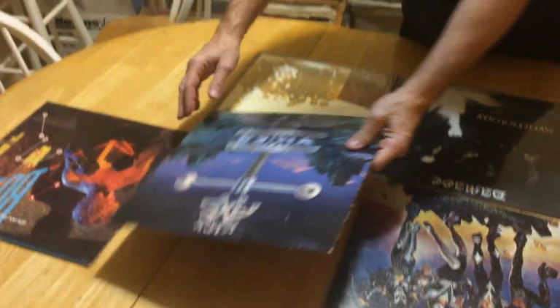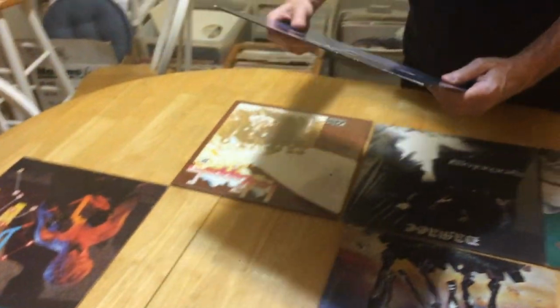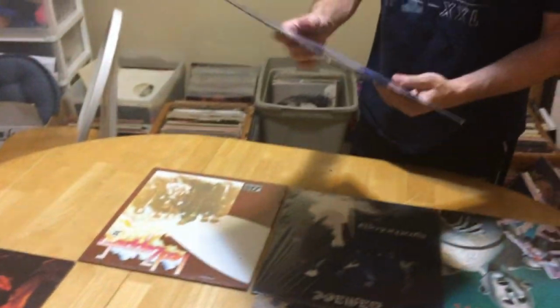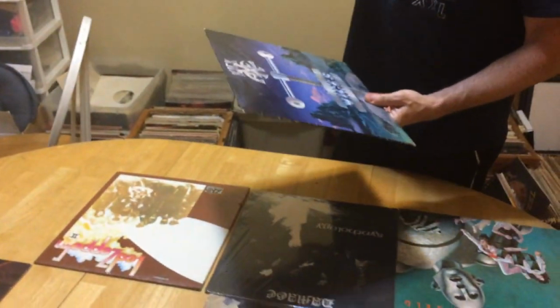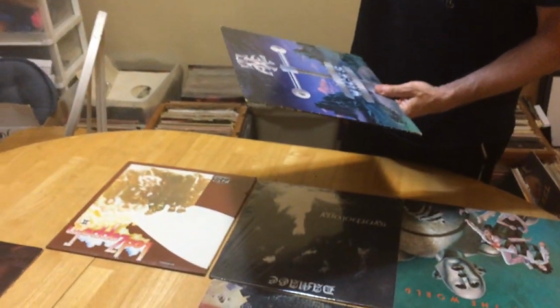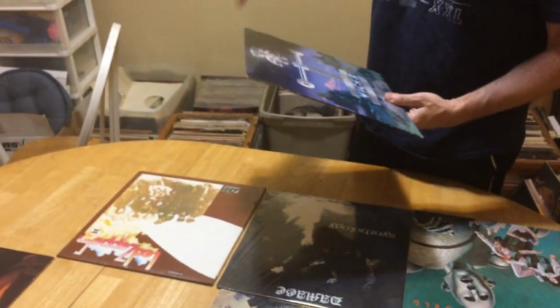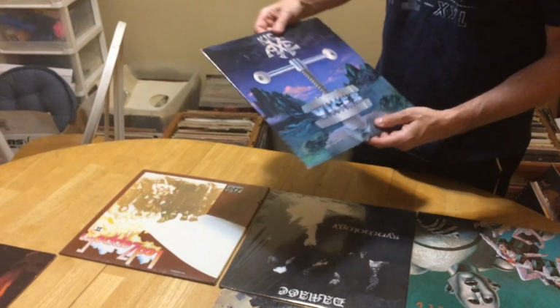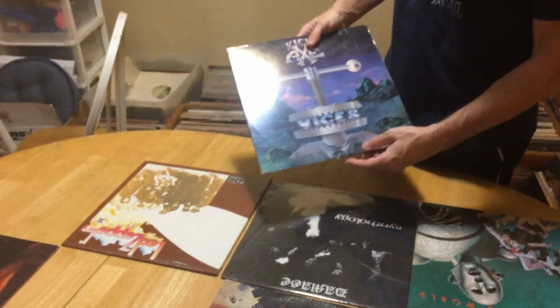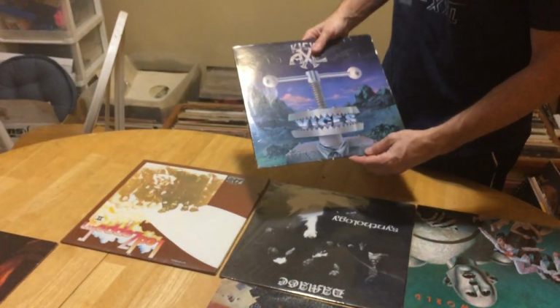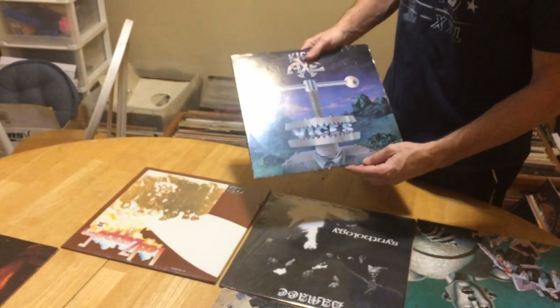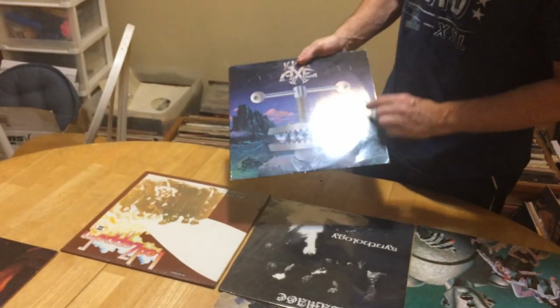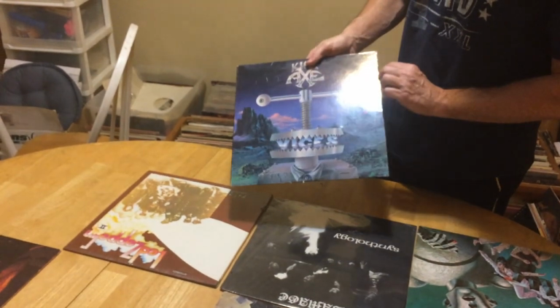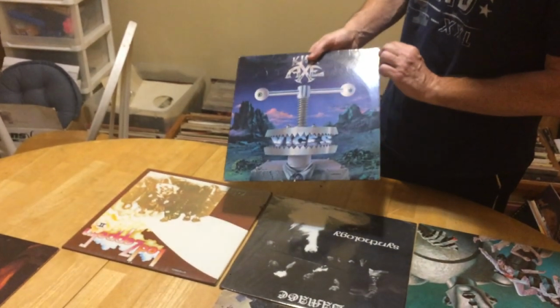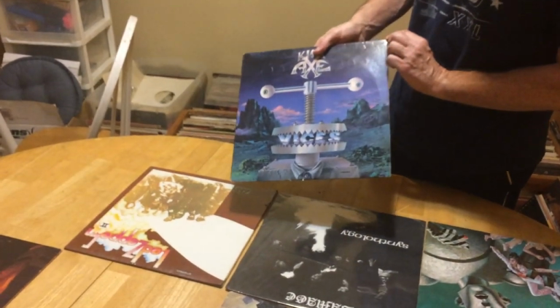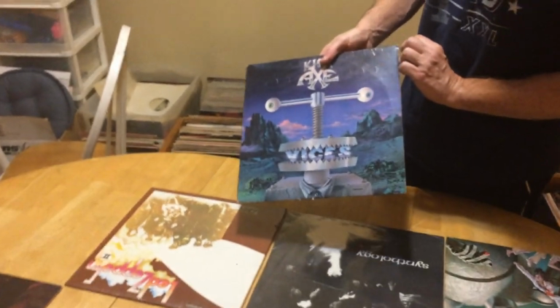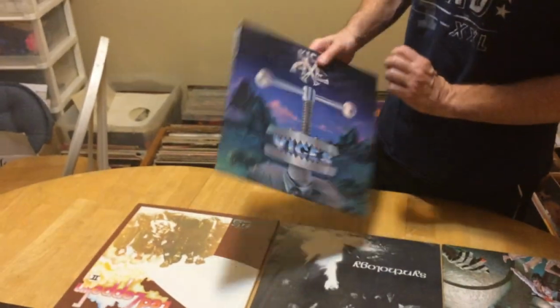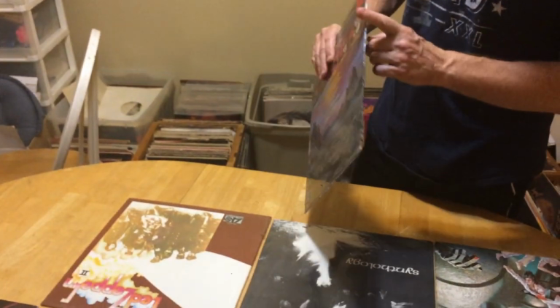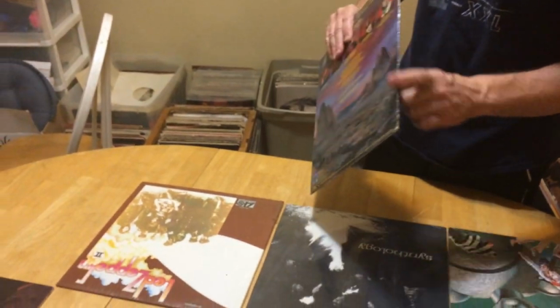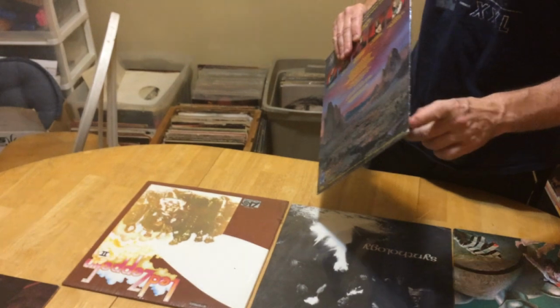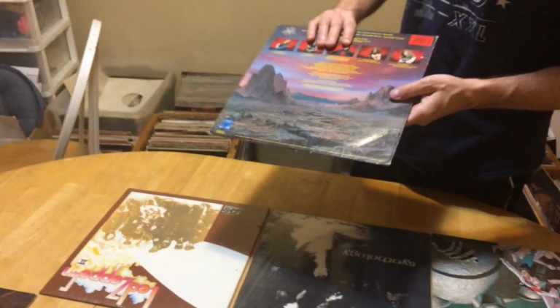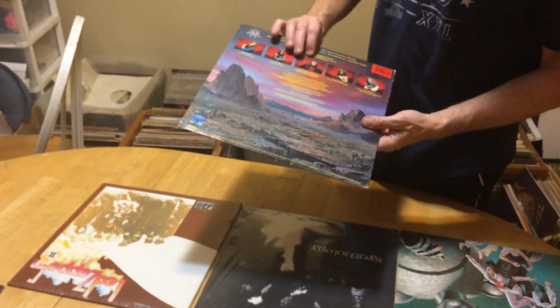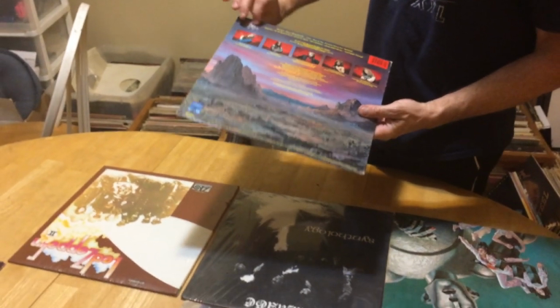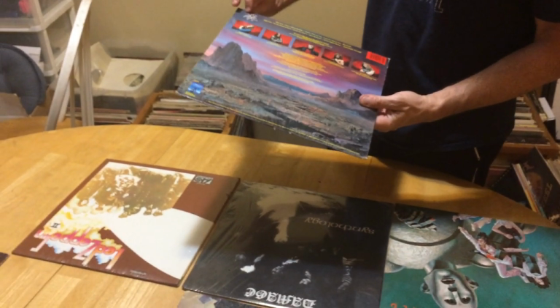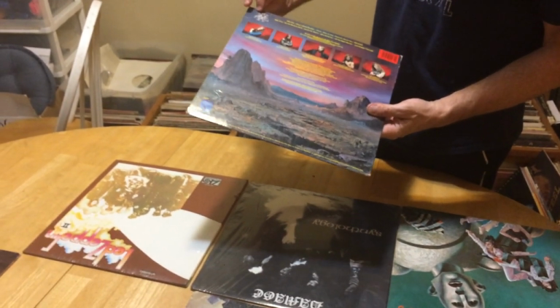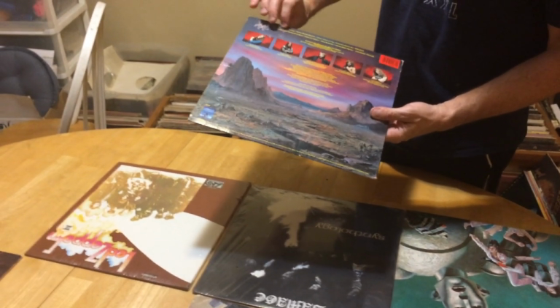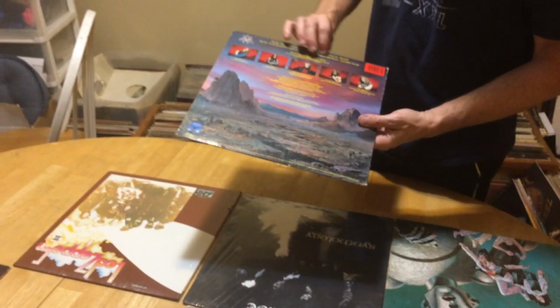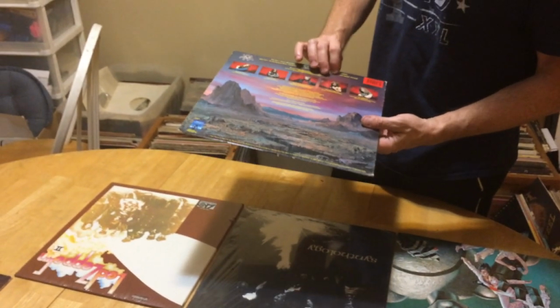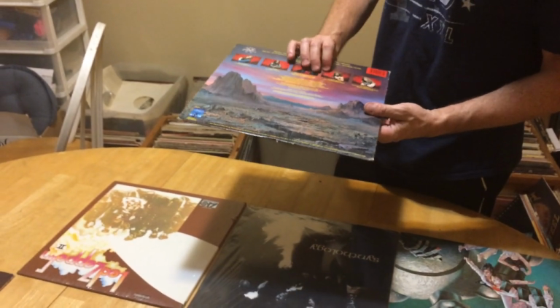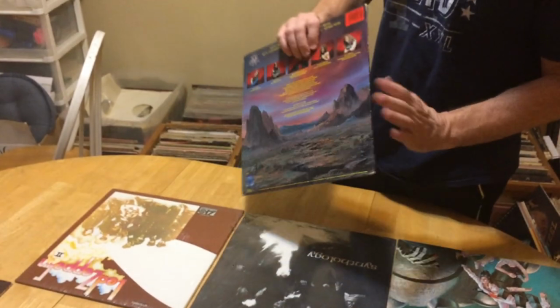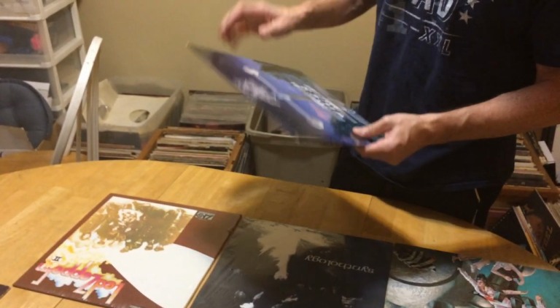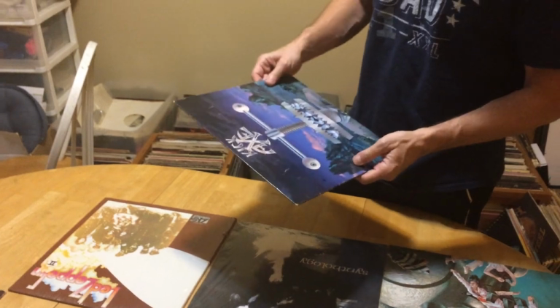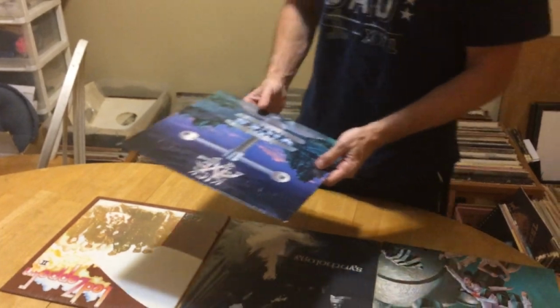This would be a VG. You've got a little bit of edge wear here, not bad on the spine, not bad on the actual shelf wear.